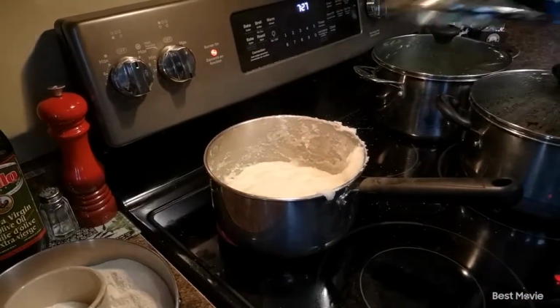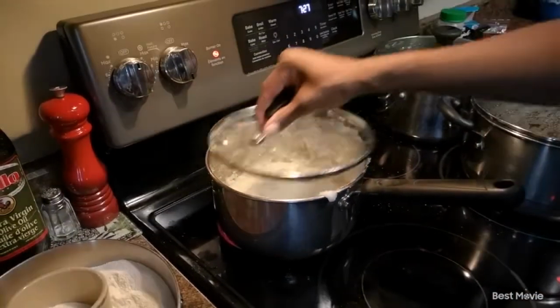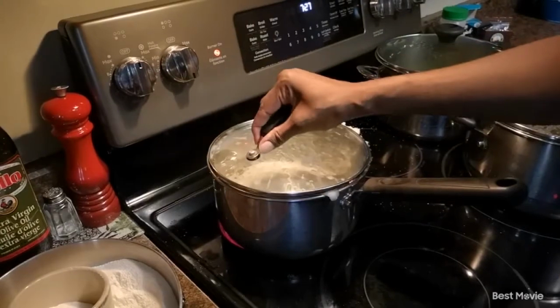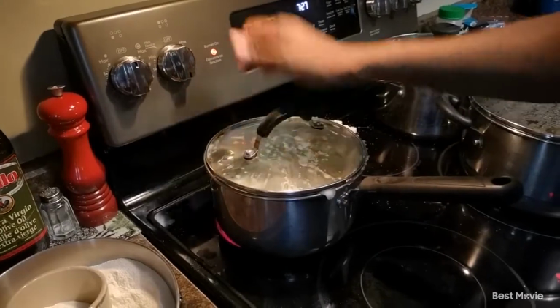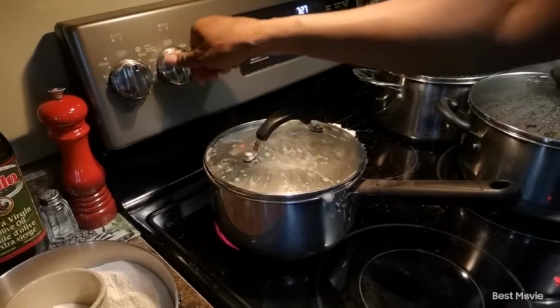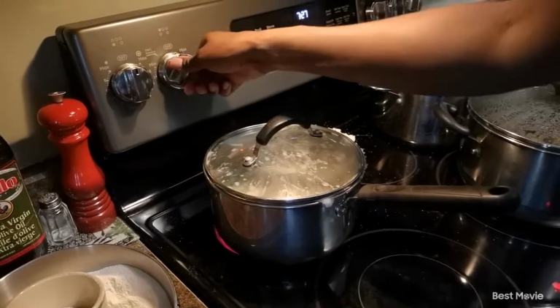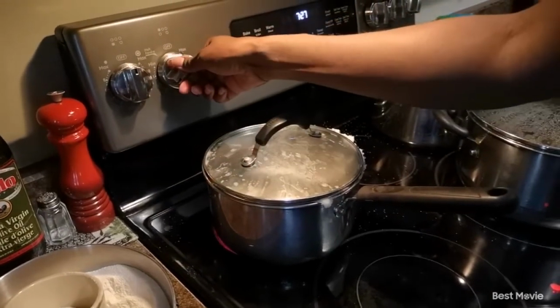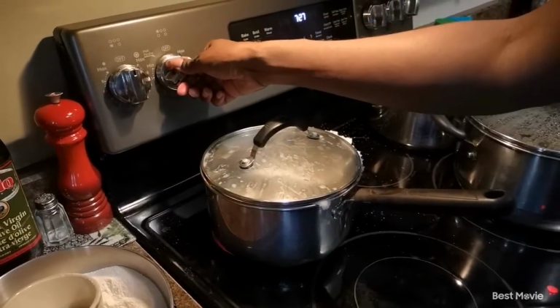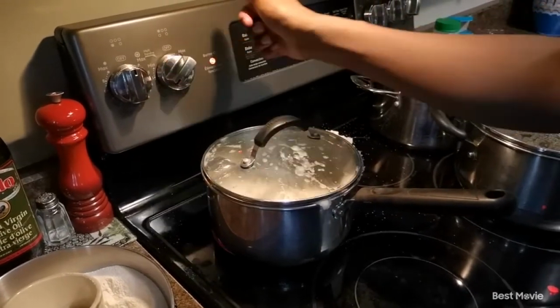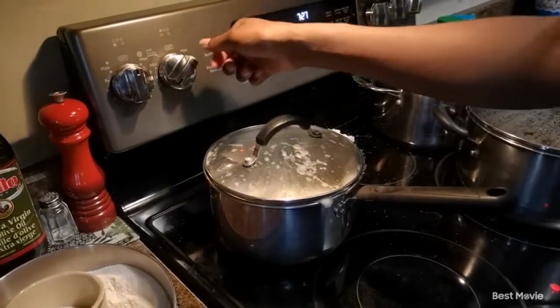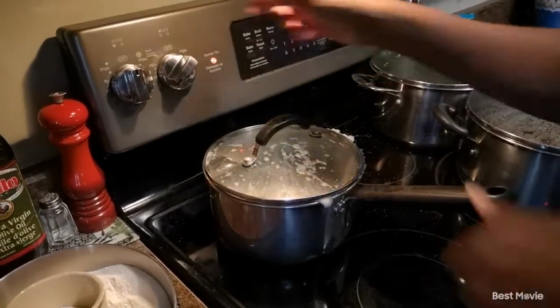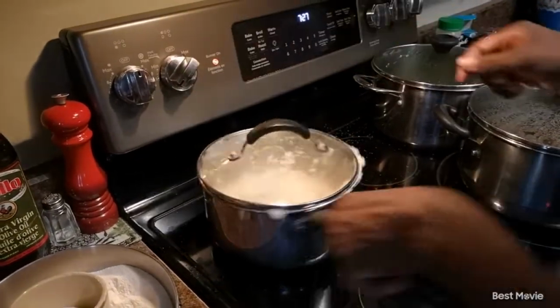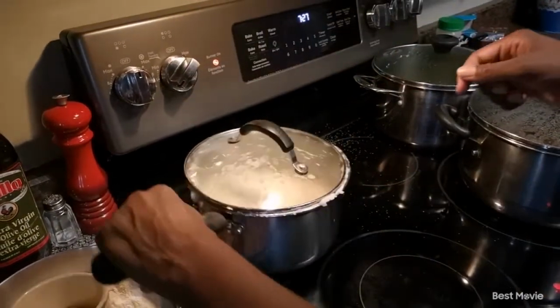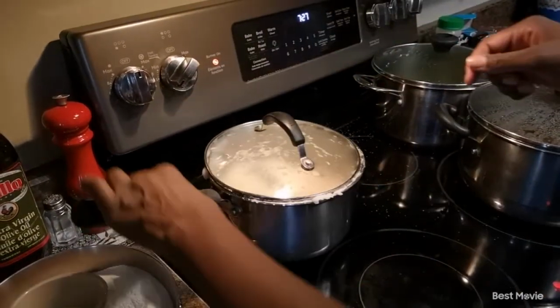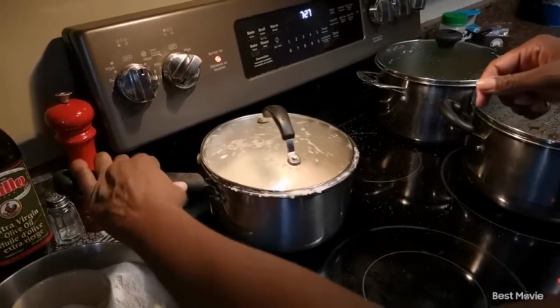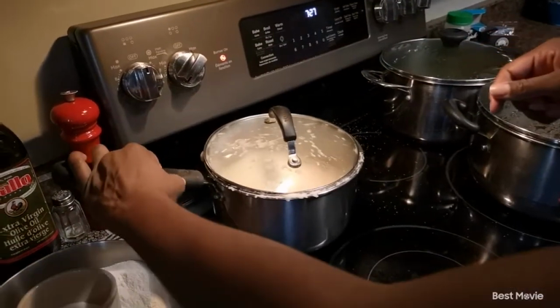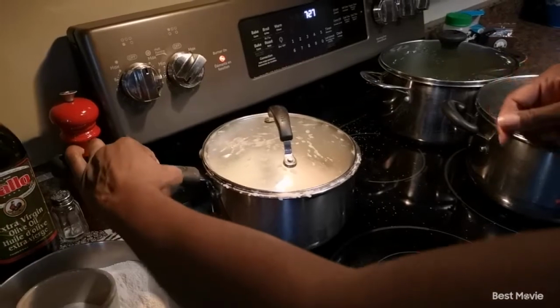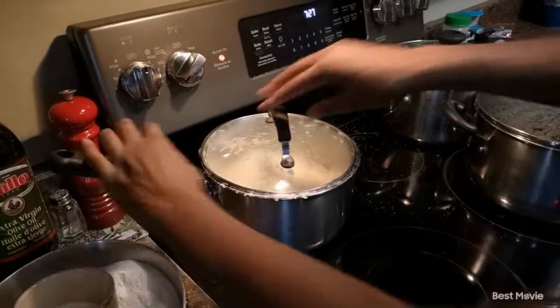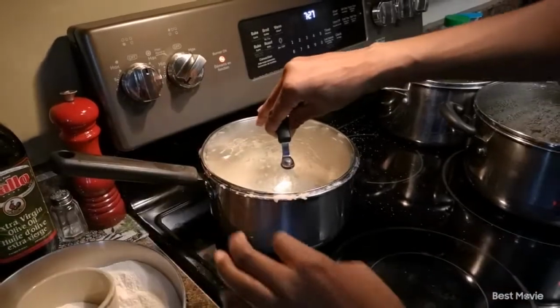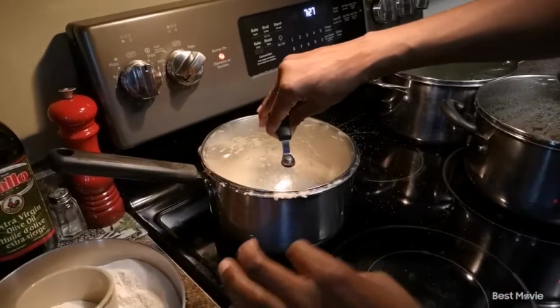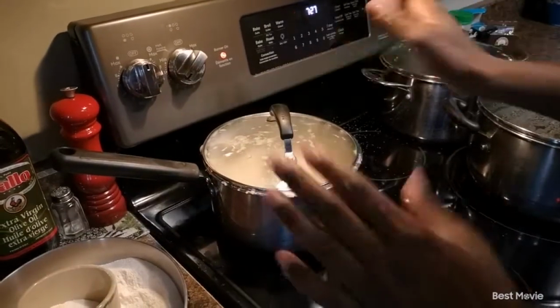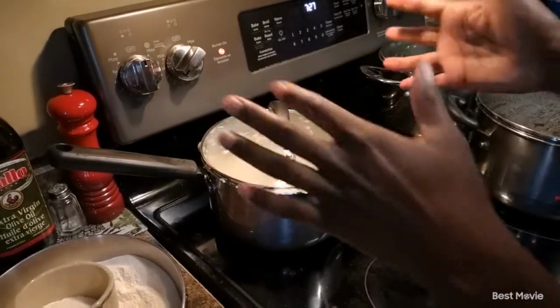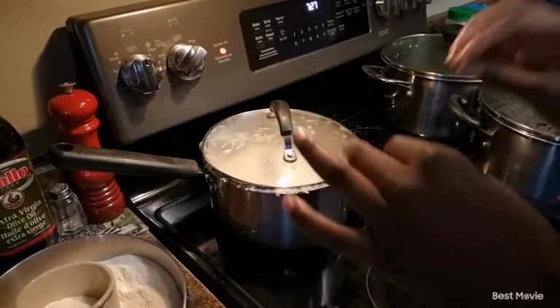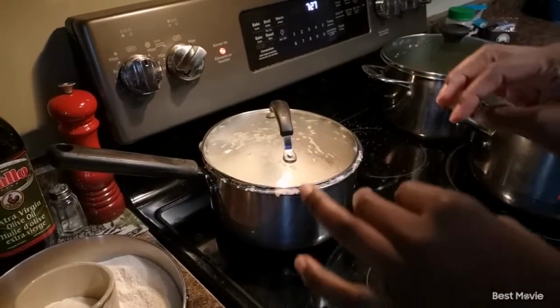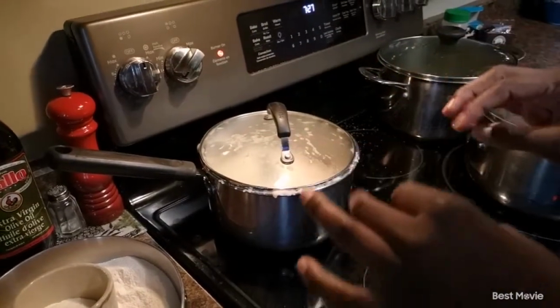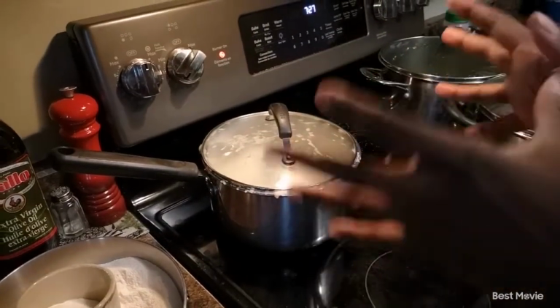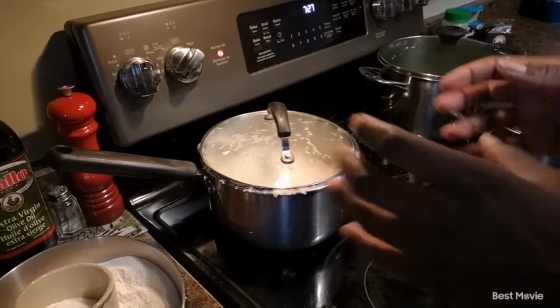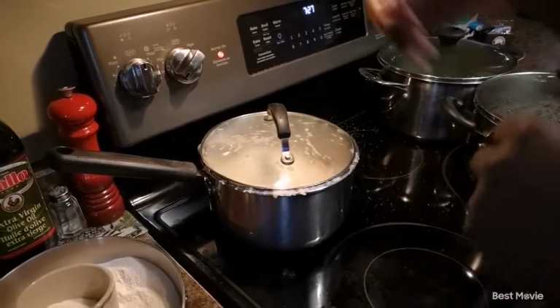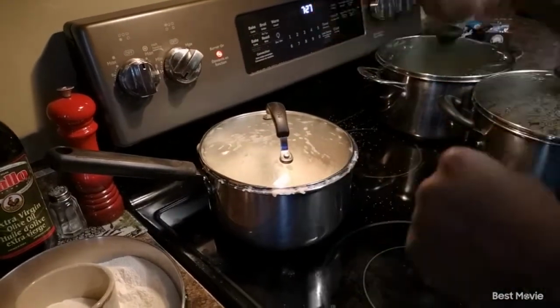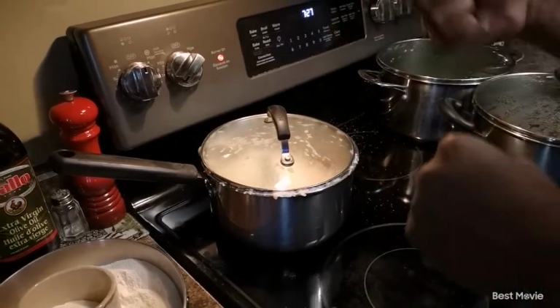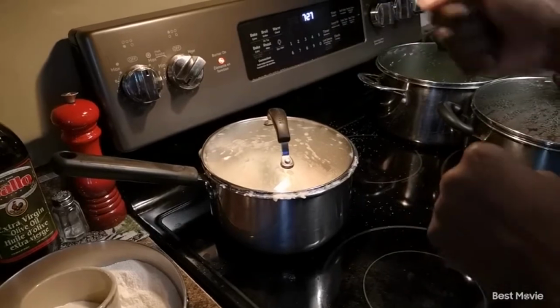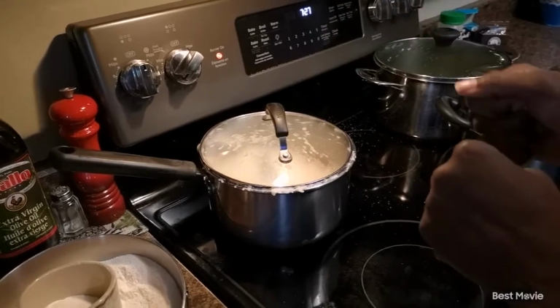We're going to cover our pot, reduce our heat slightly so that it doesn't burn at the bottom, and let it simmer for about three minutes, then come back and stir again.